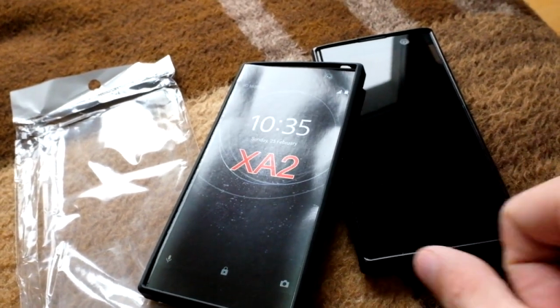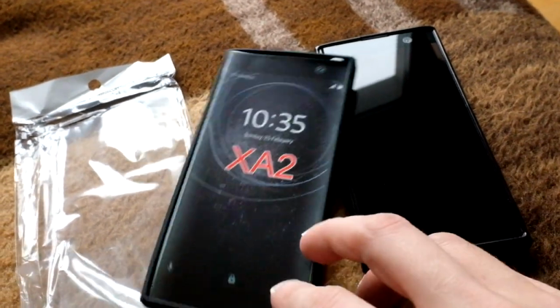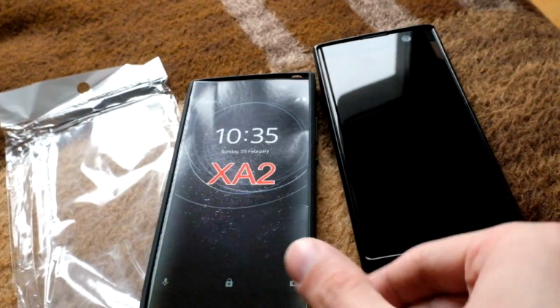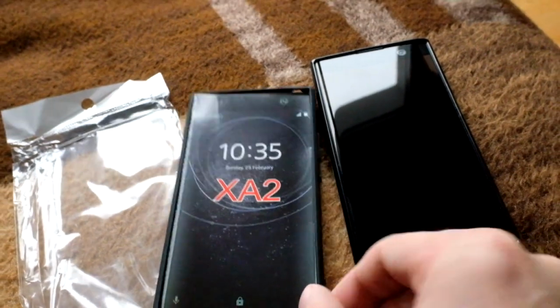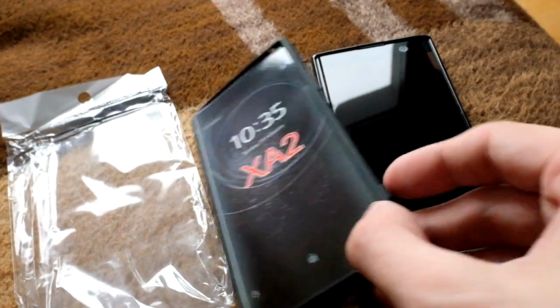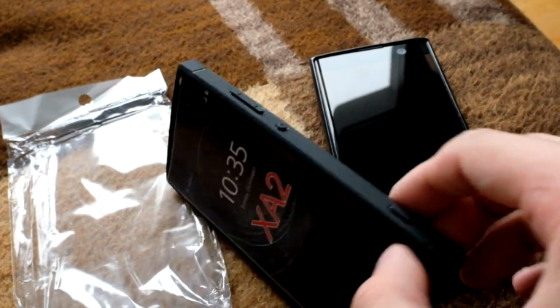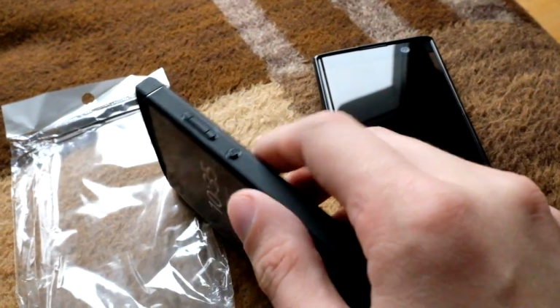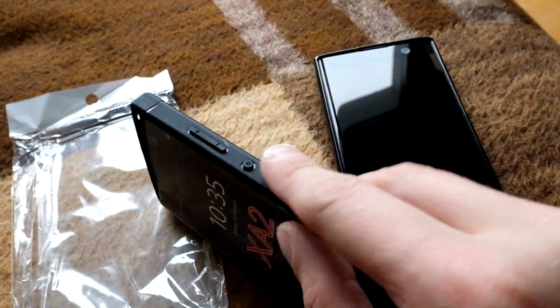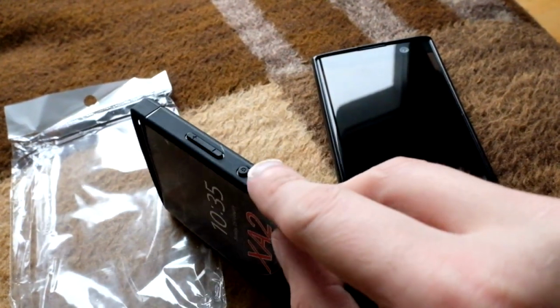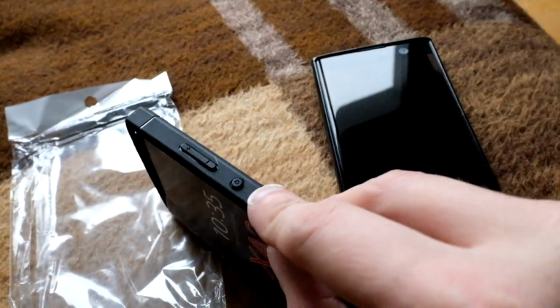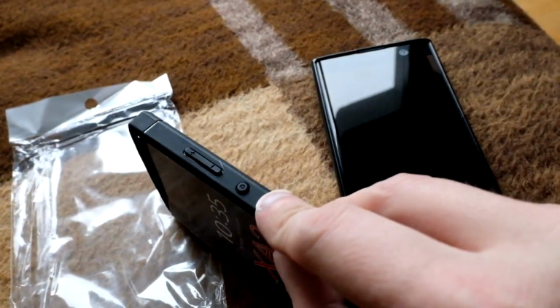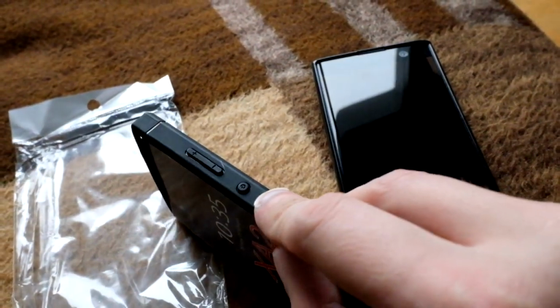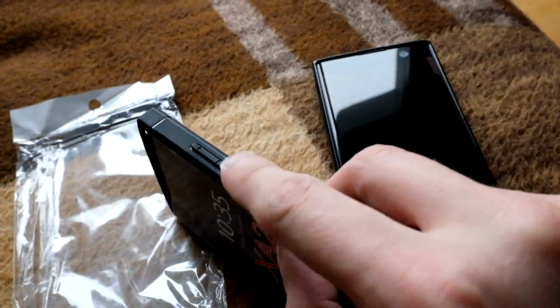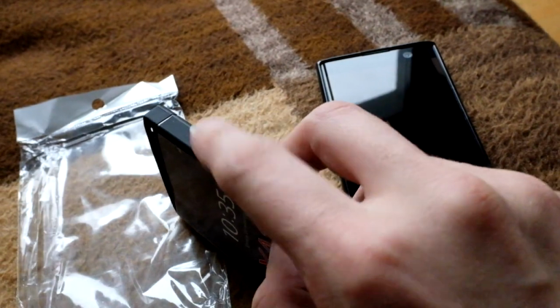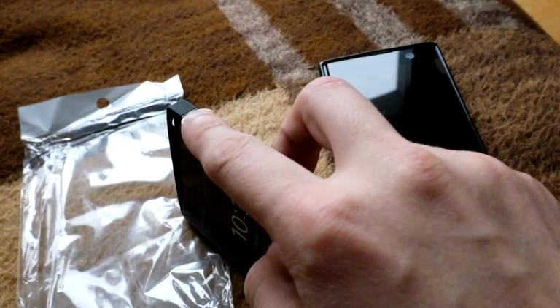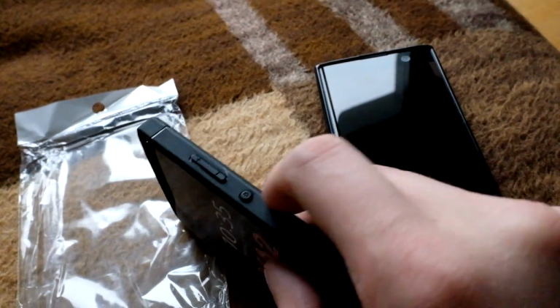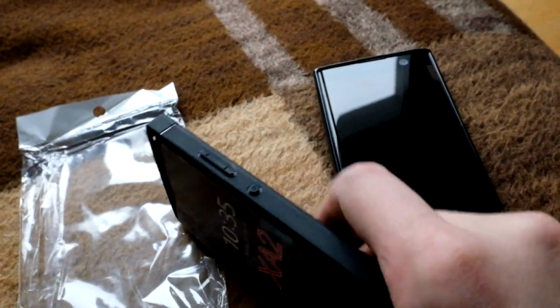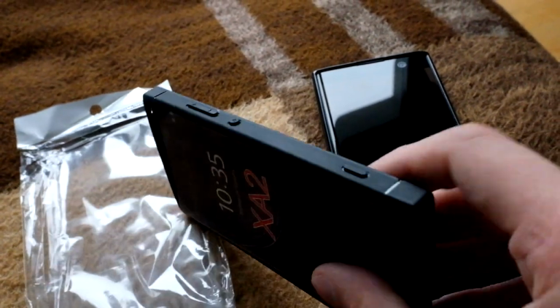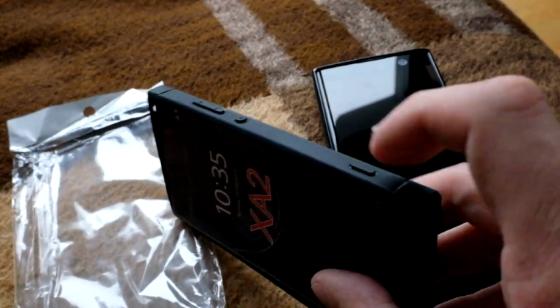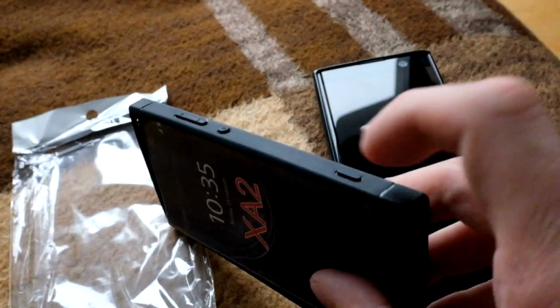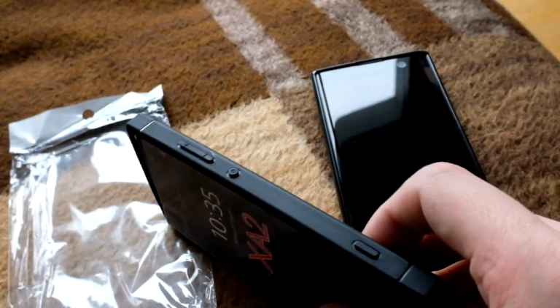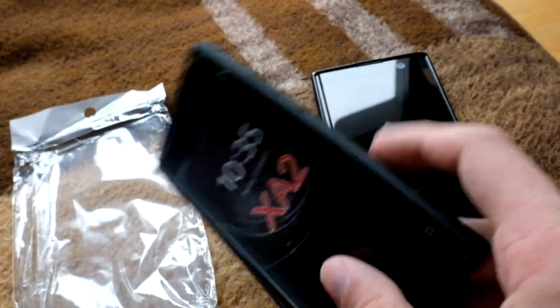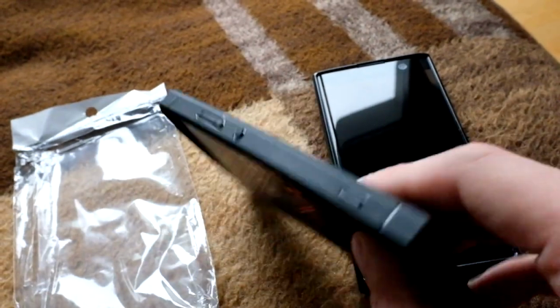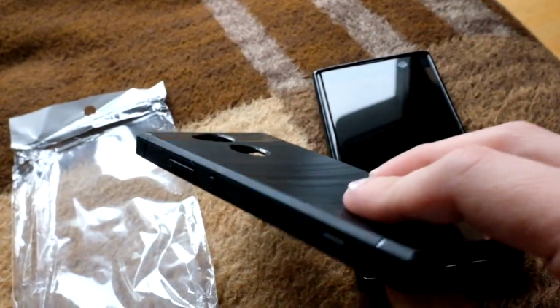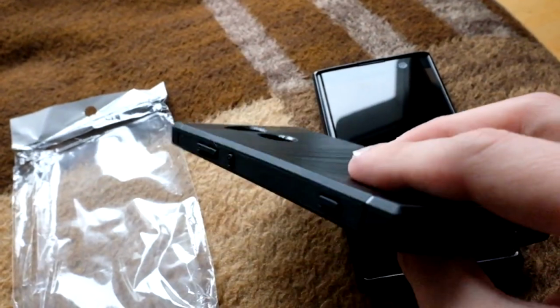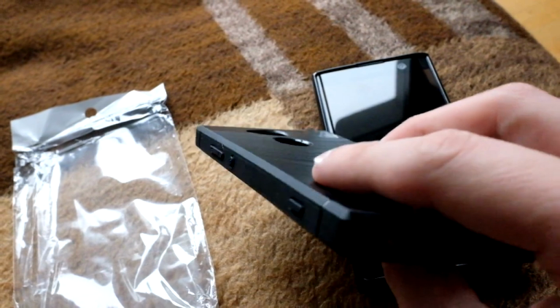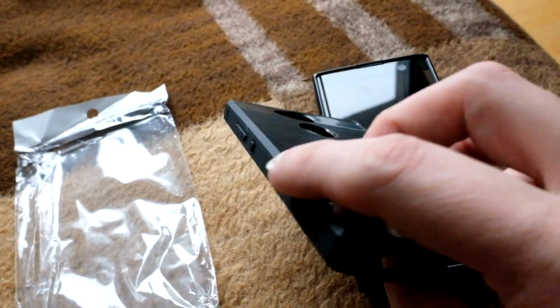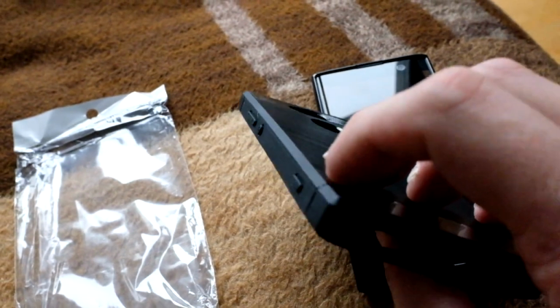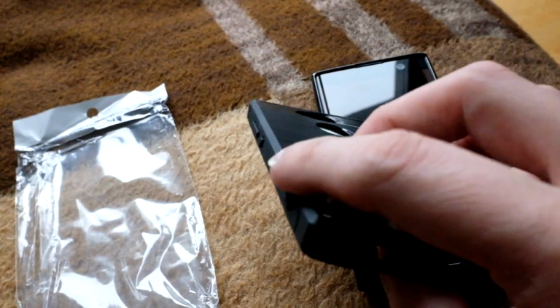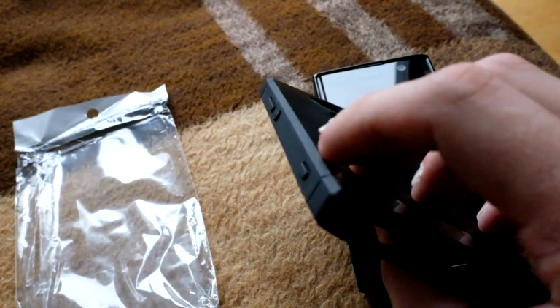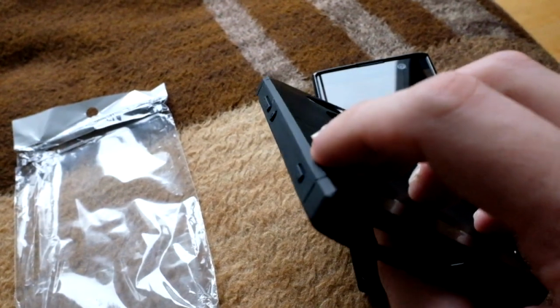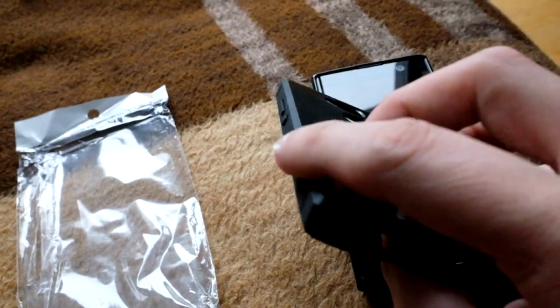This is the first one, as you can see here, with the buttons embedded in the silicon for all the buttons. It has this diamond-like shape on the corners.